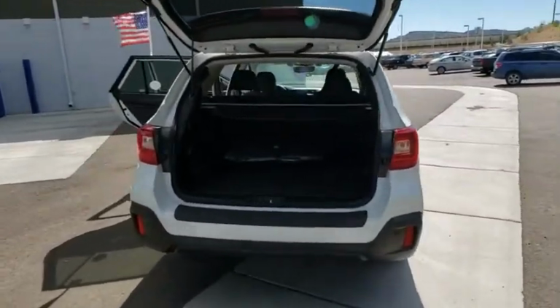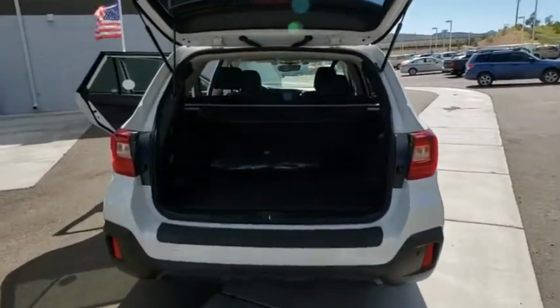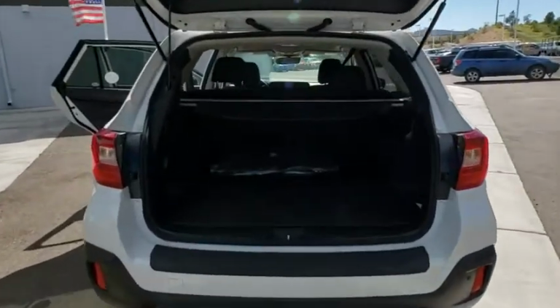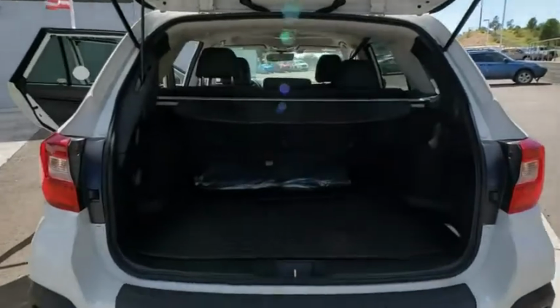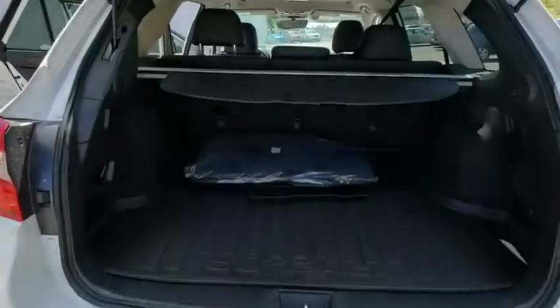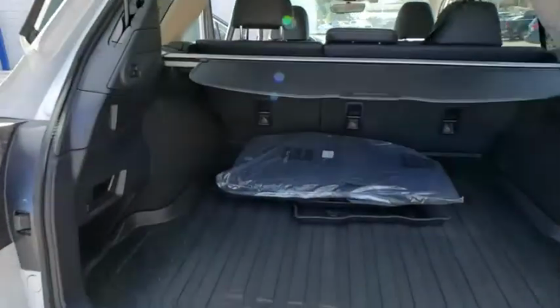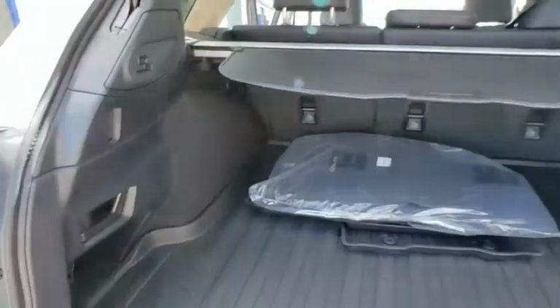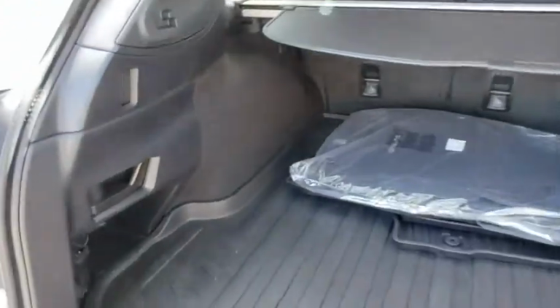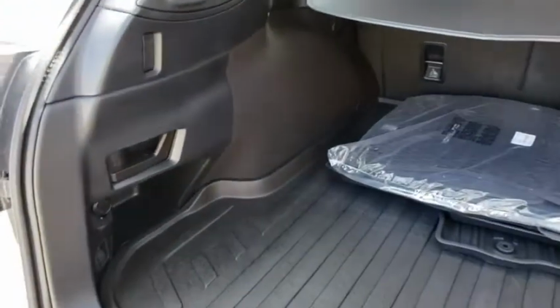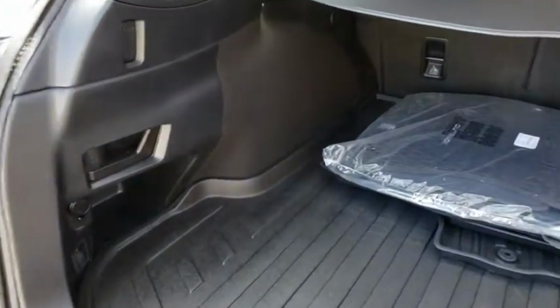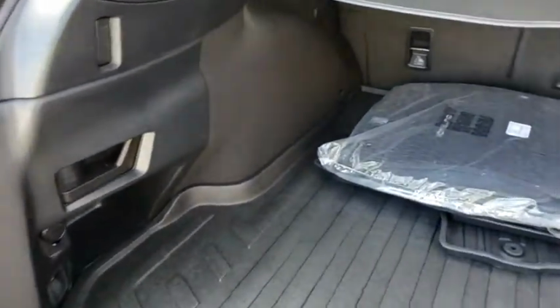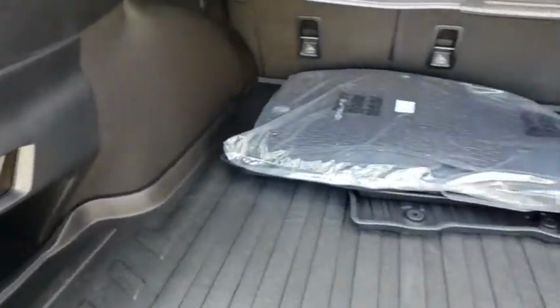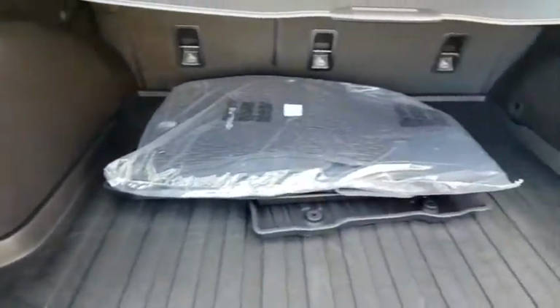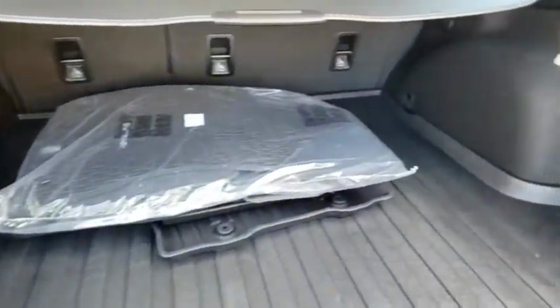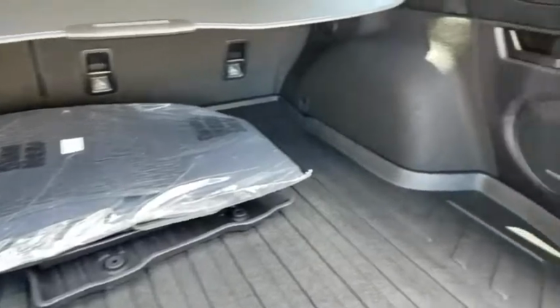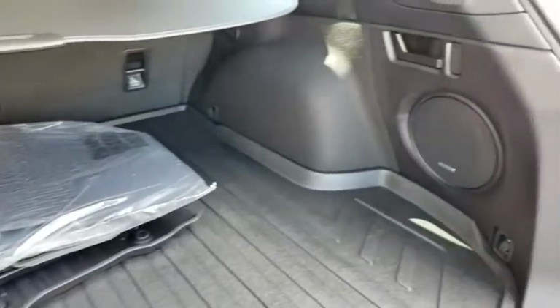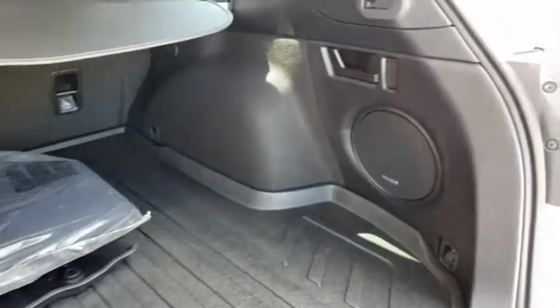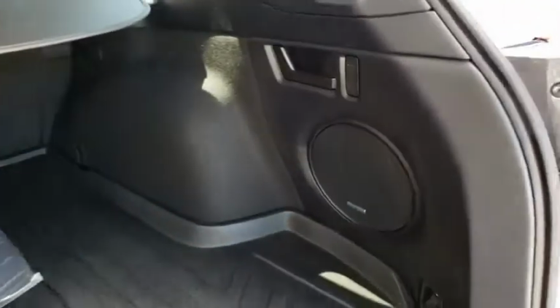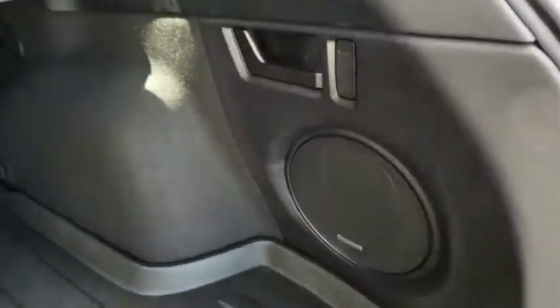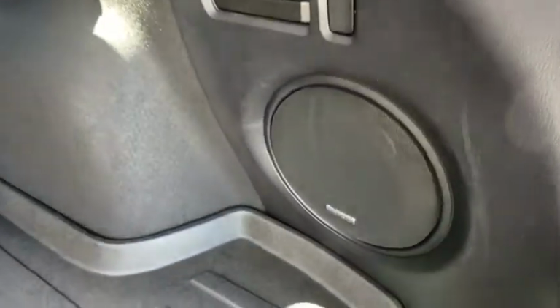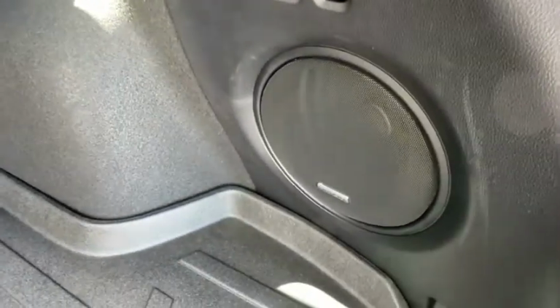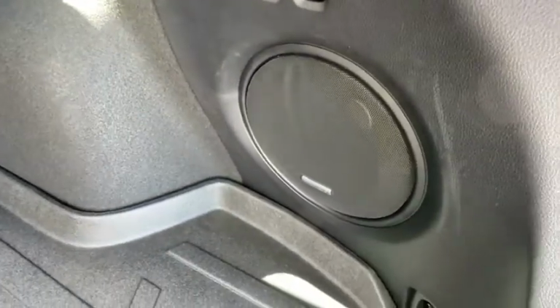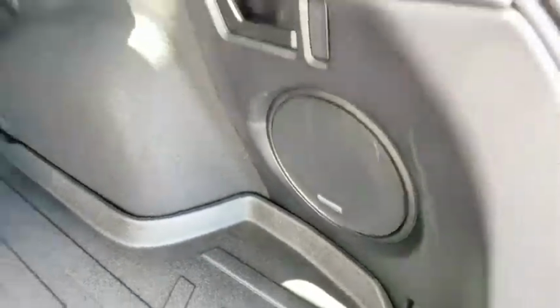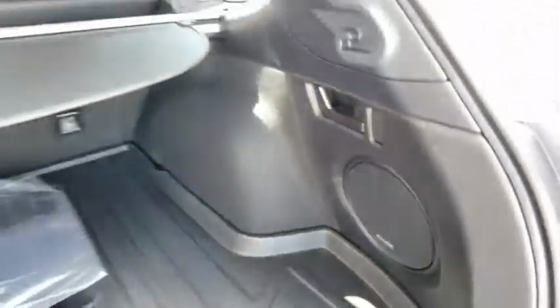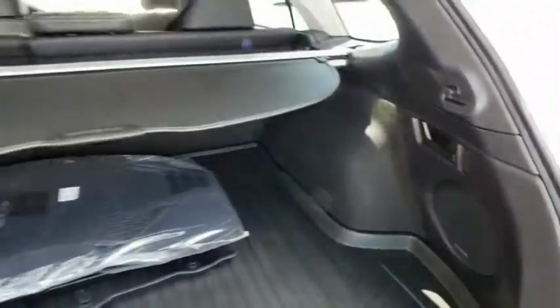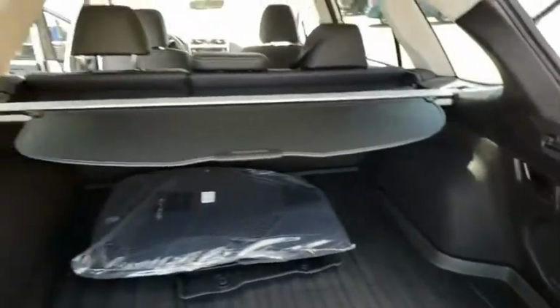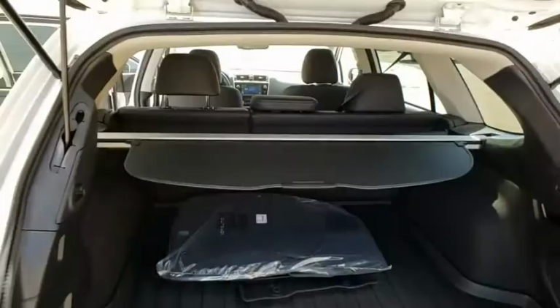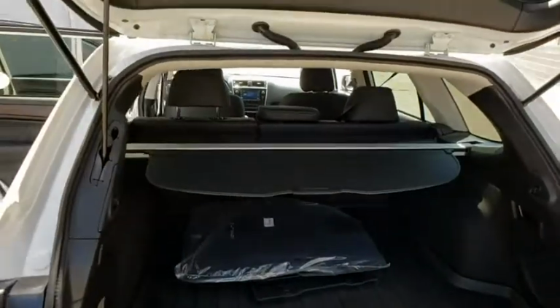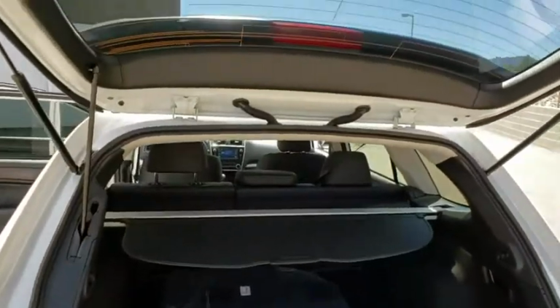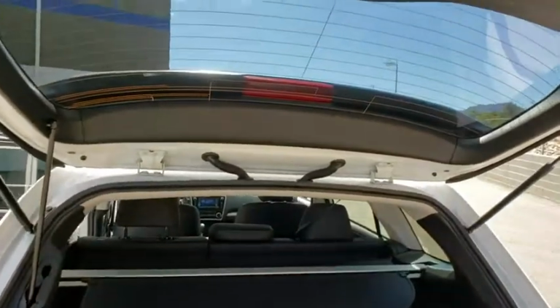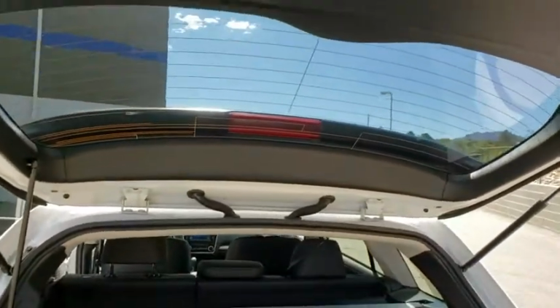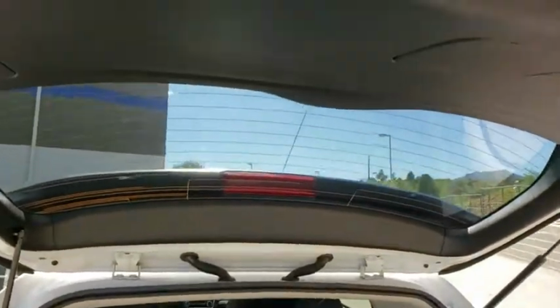Traction control, power liftgate, power passenger seat, Bluetooth wireless data hands-free phone, dual airbags, alloy wheels, power steering, four-wheel disc brakes, center armrest, universal garage door opener.